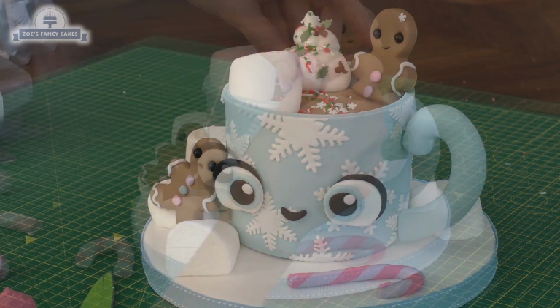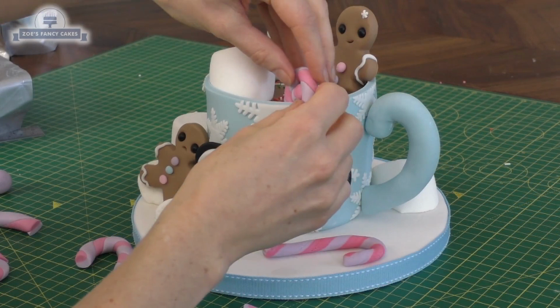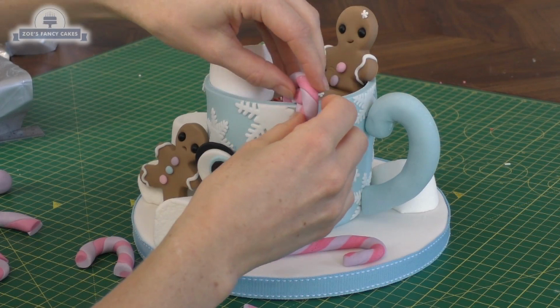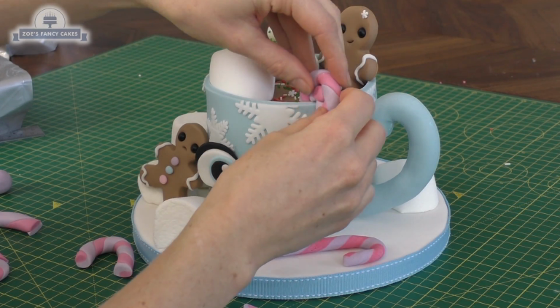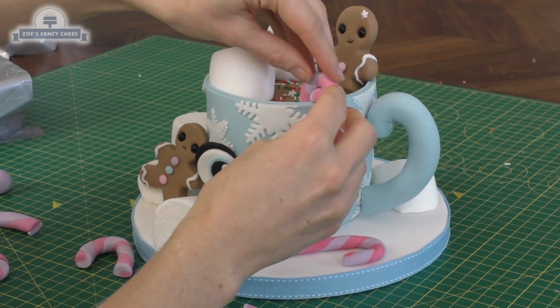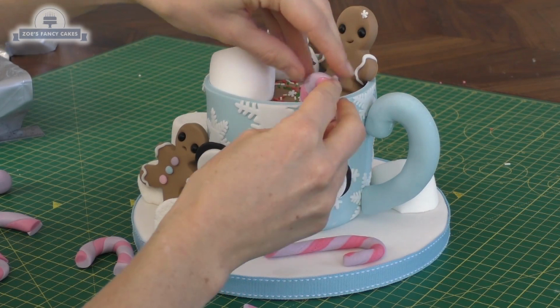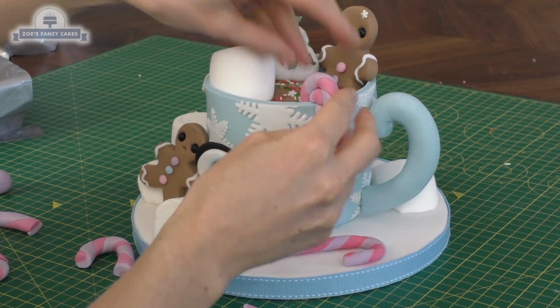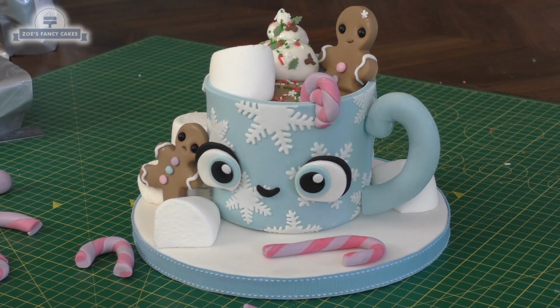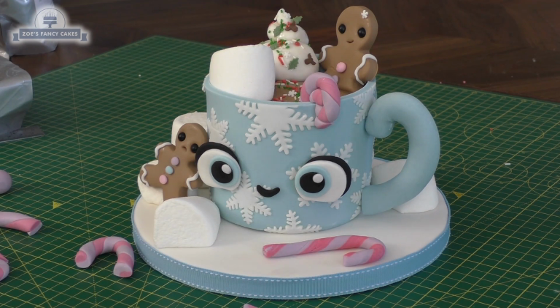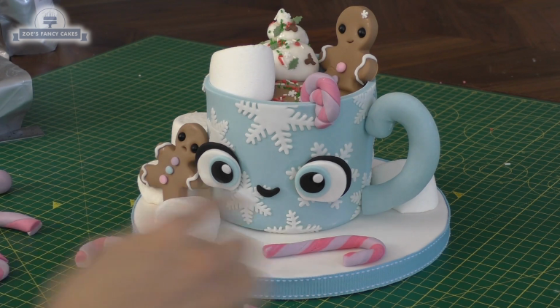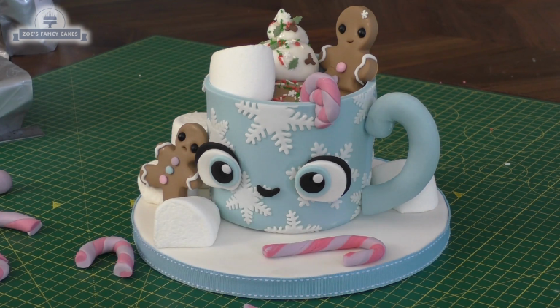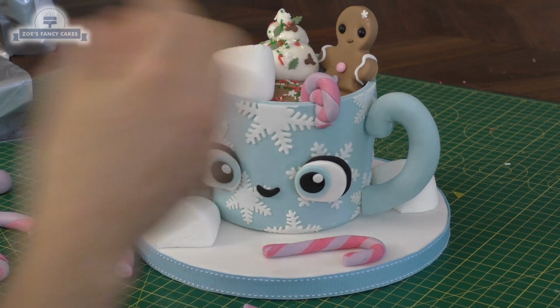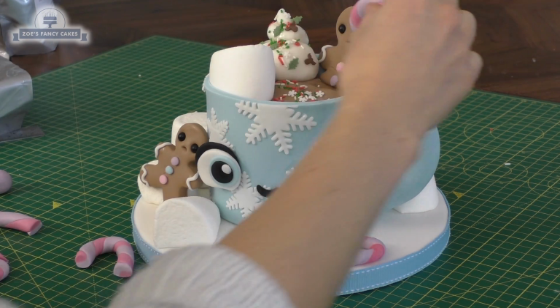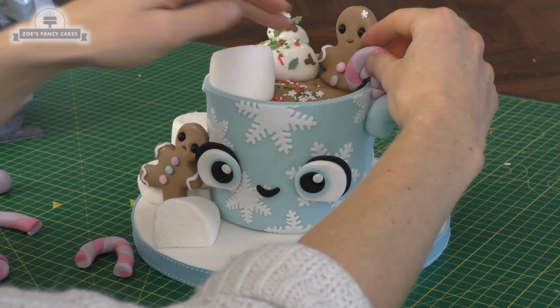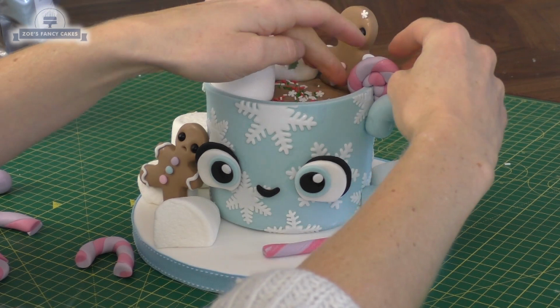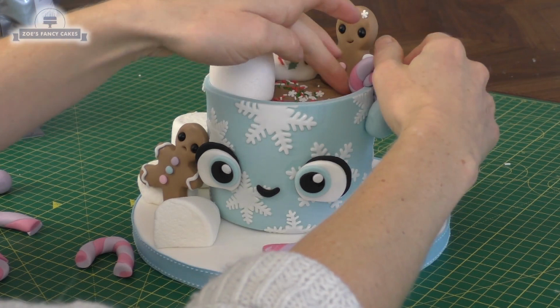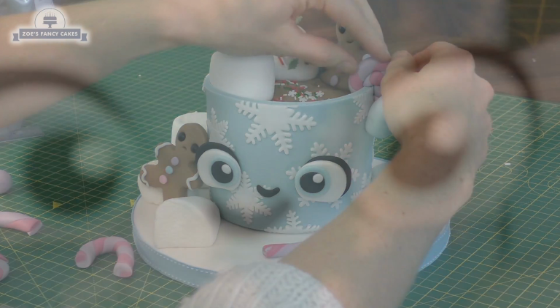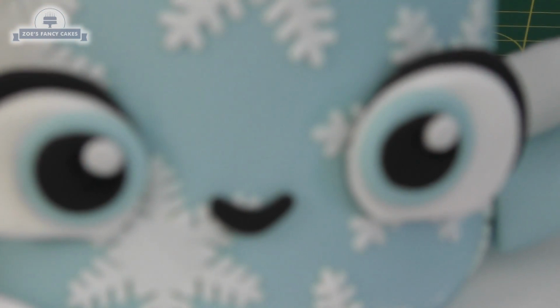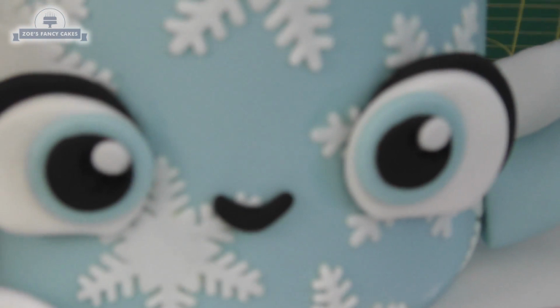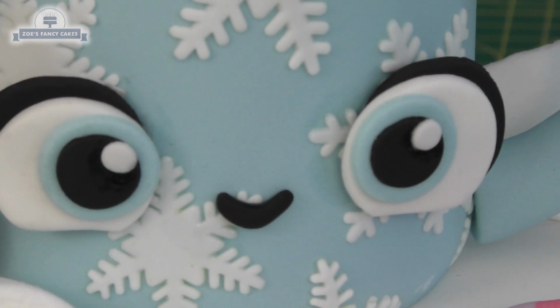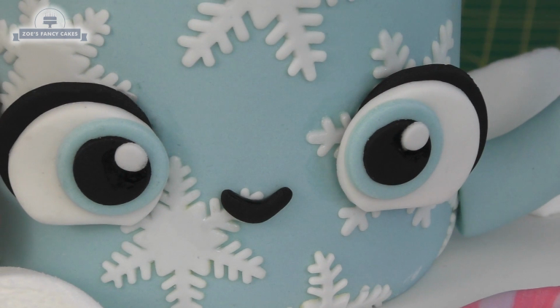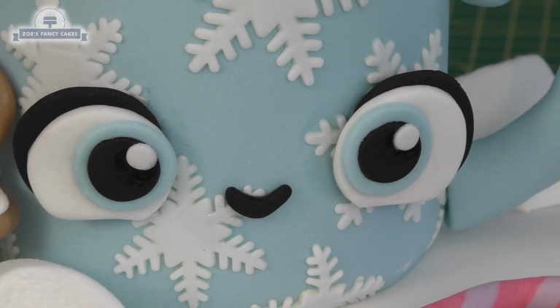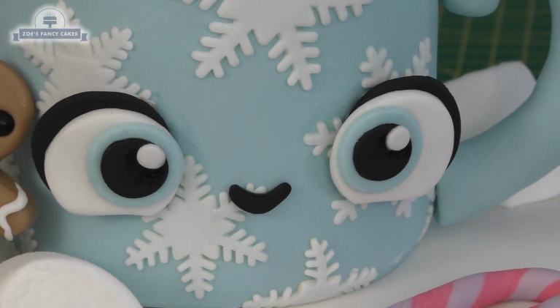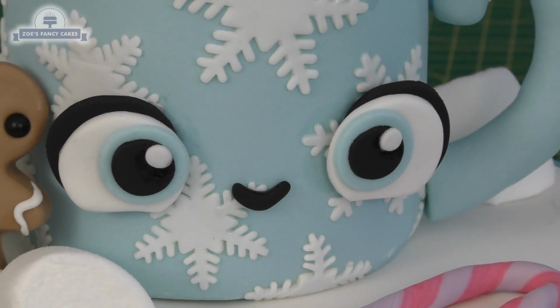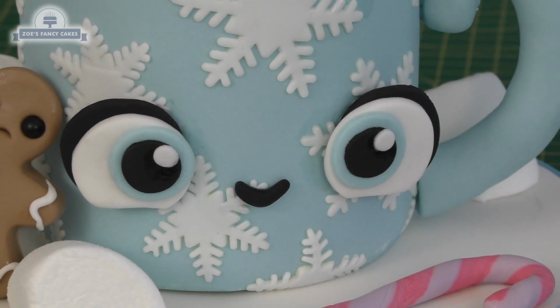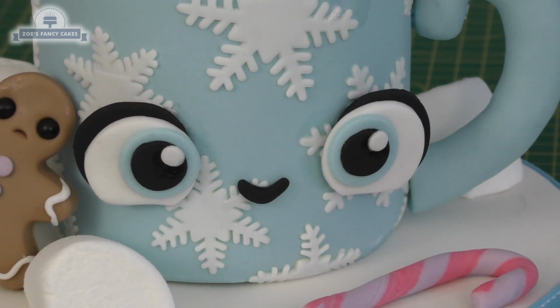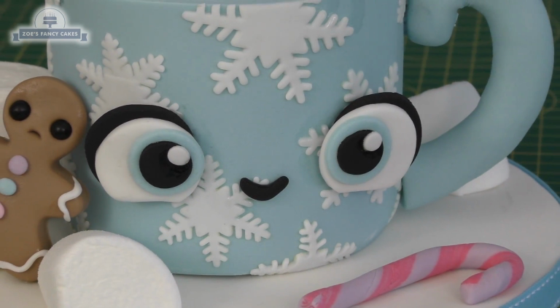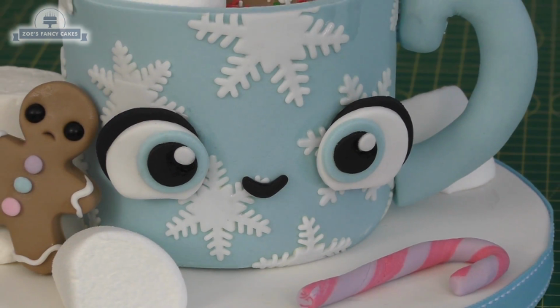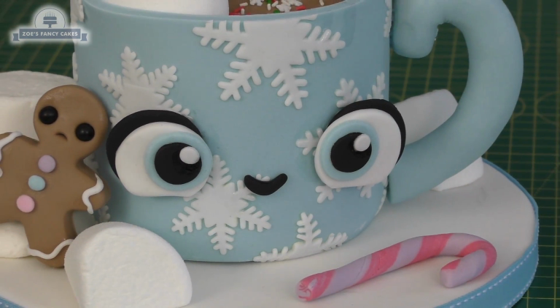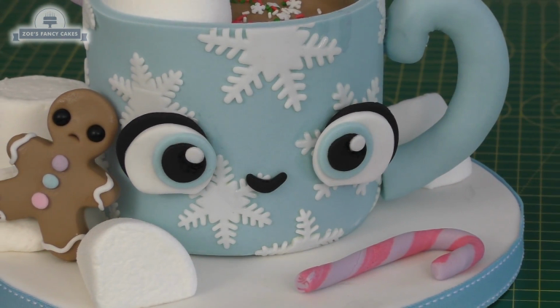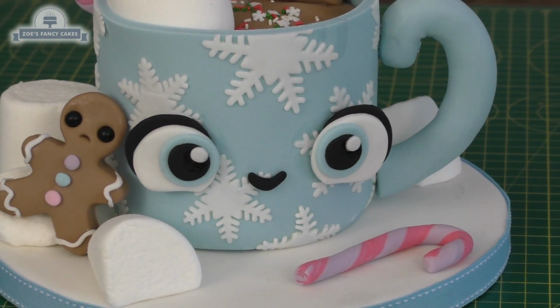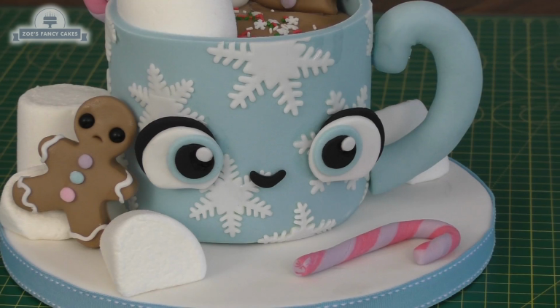I've taken another little candy cane piece and rolled it into a spiral. If I cut a small right angle out of it, I can pop it over the edge of my cup. It's still a bit wet at the moment — once it's dried, the shine will go off those little bits. And there it is, all made!